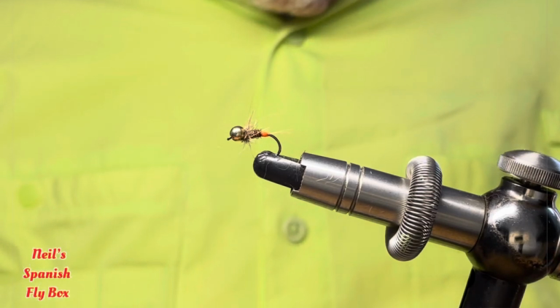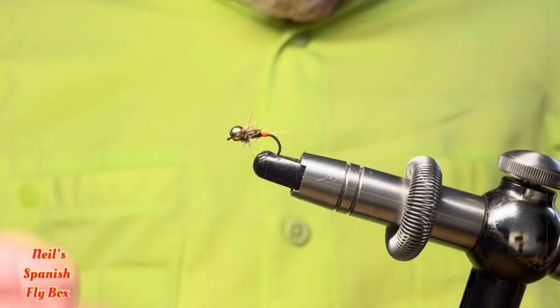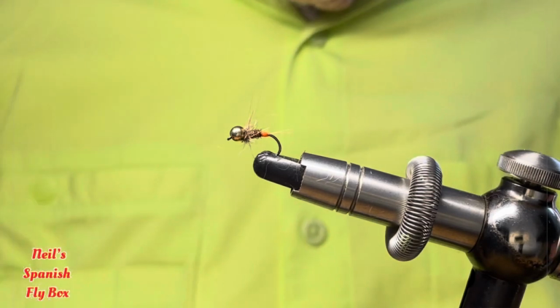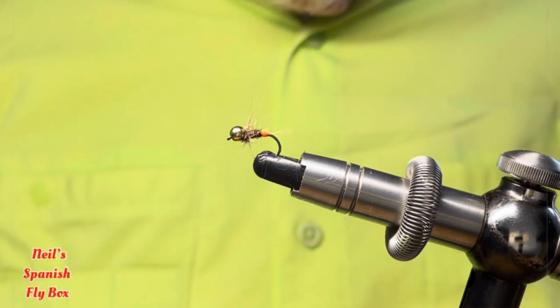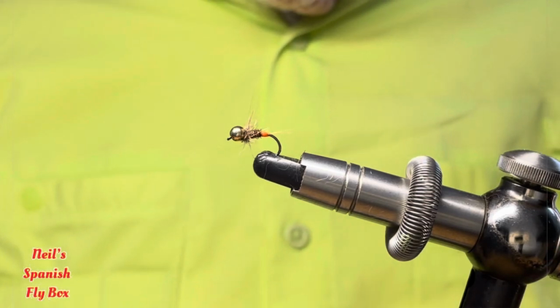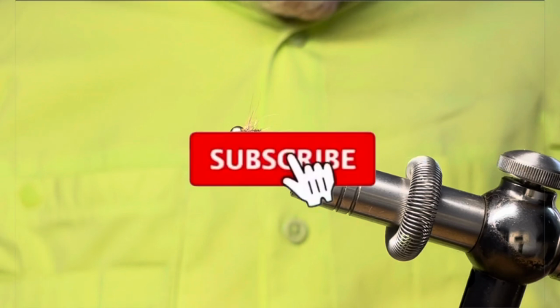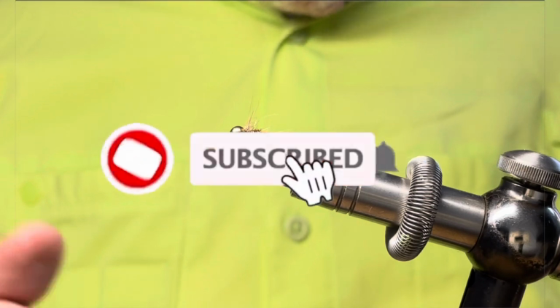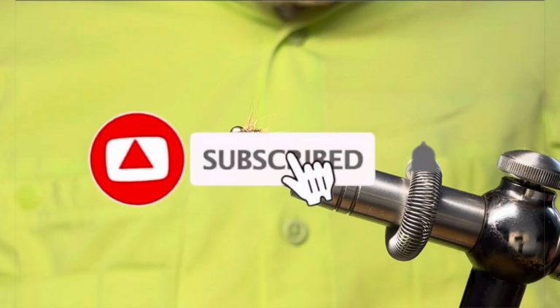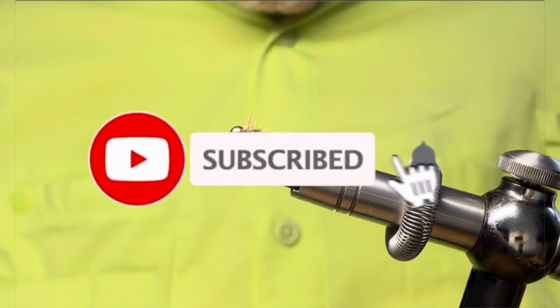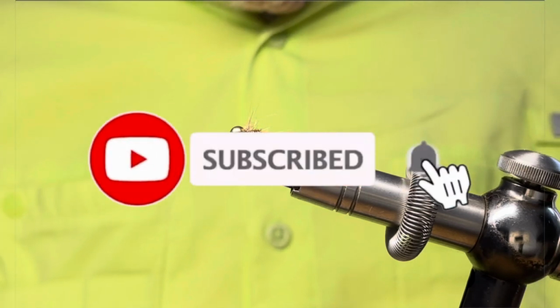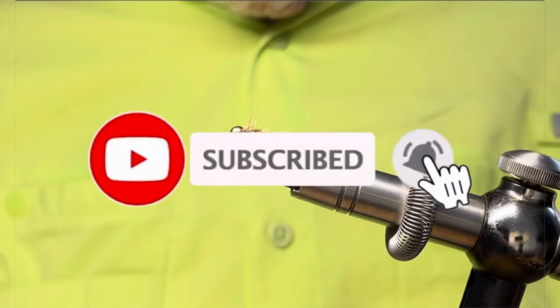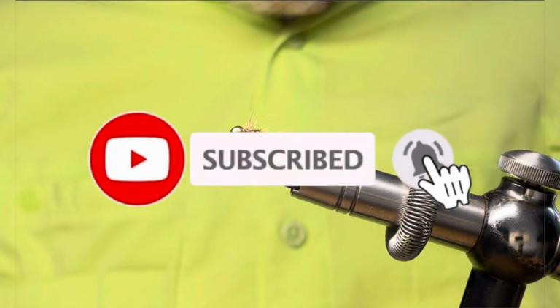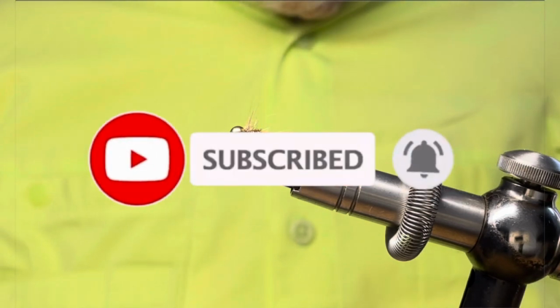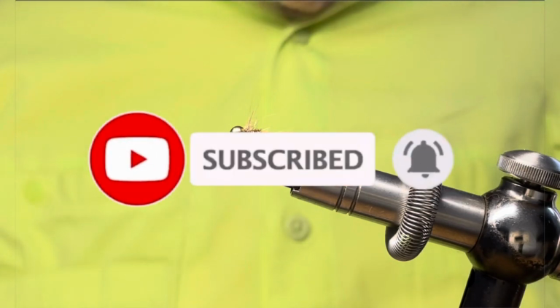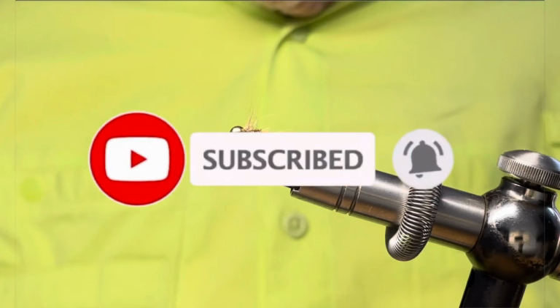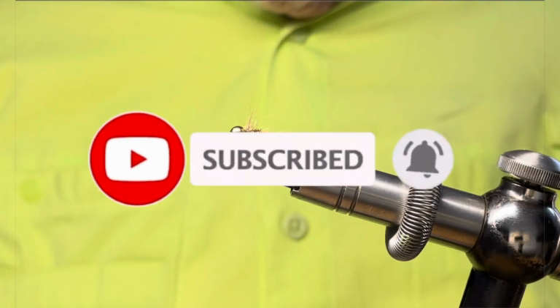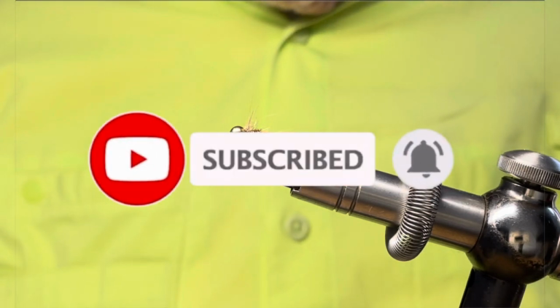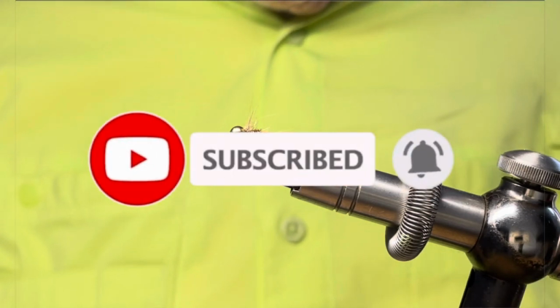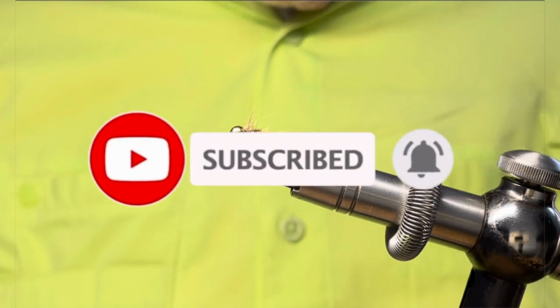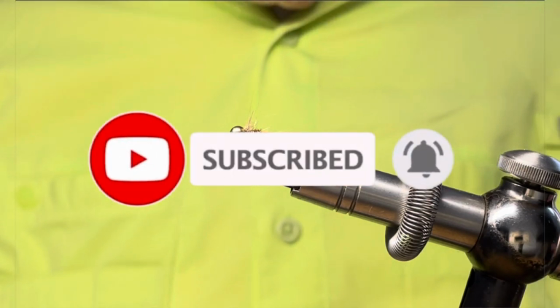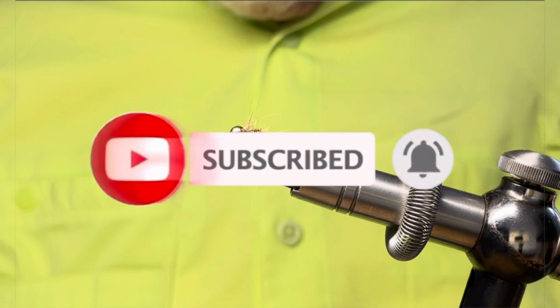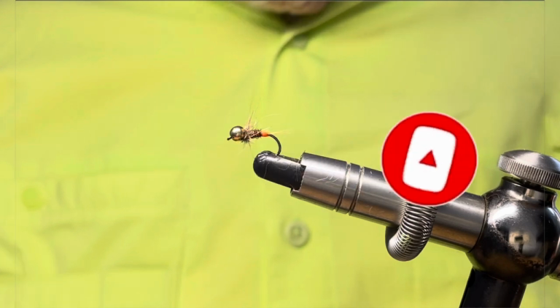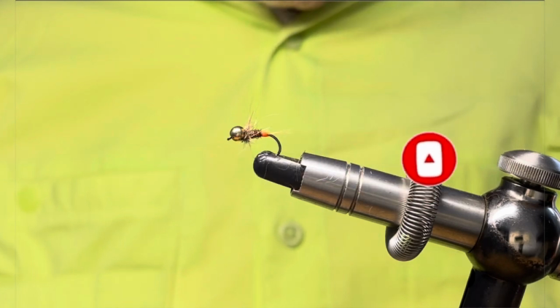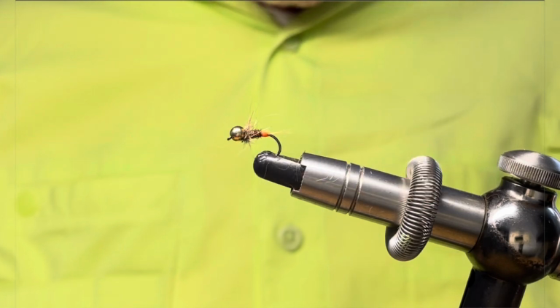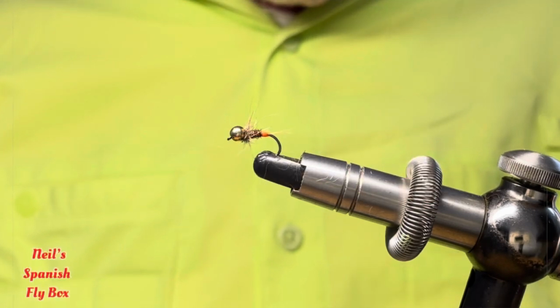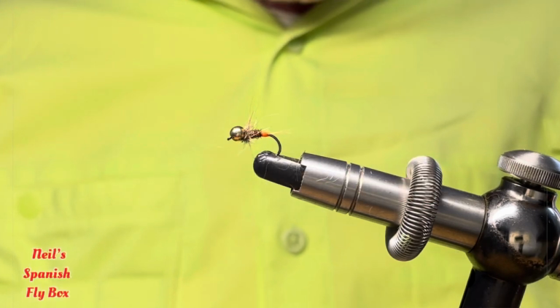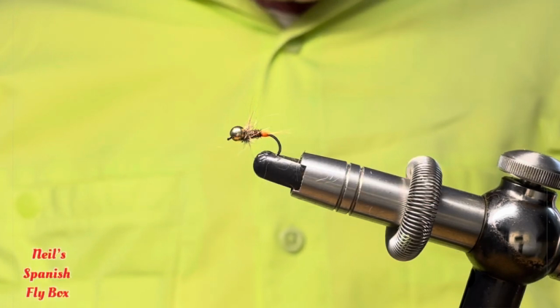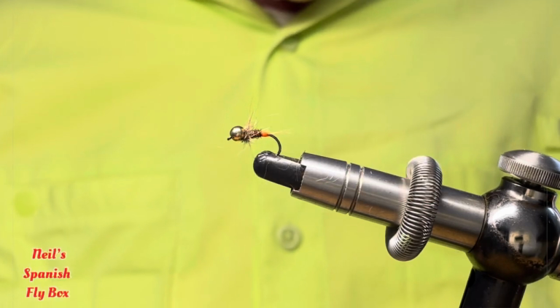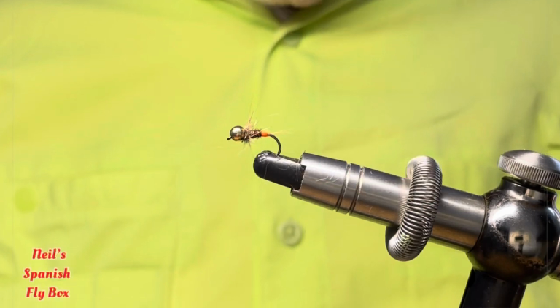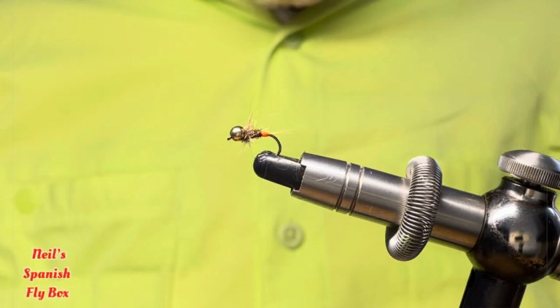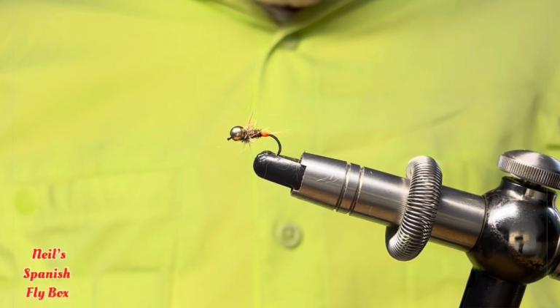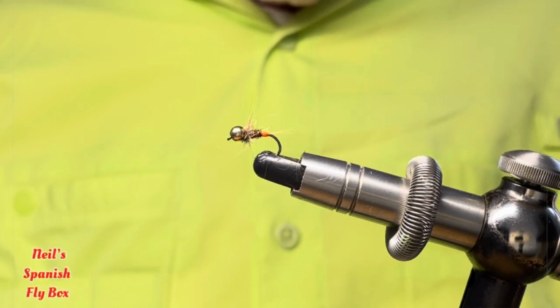I hope you enjoyed the tying. Do subscribe if you're not already a subscriber. Pass a comment if you want. And I'll see you in the next video. Thanks for viewing. Bye.